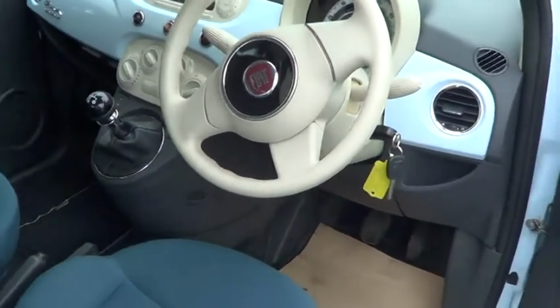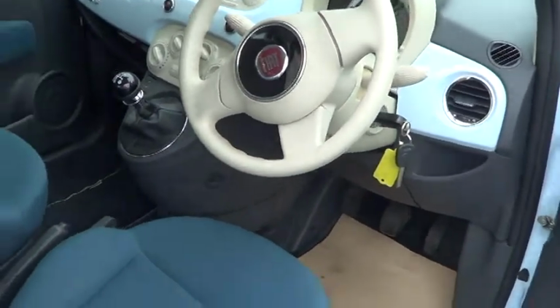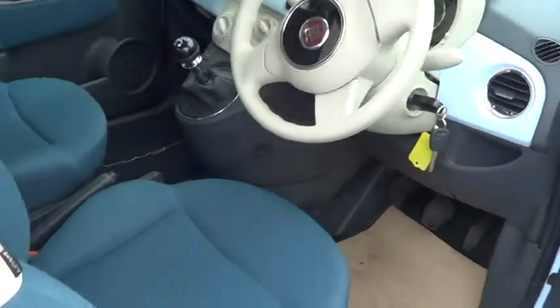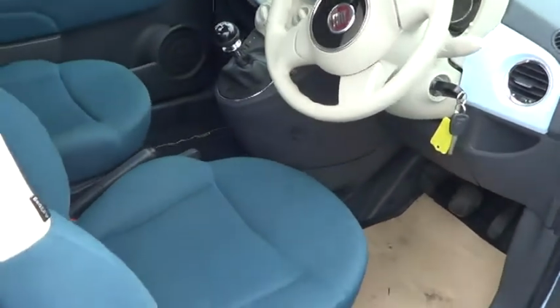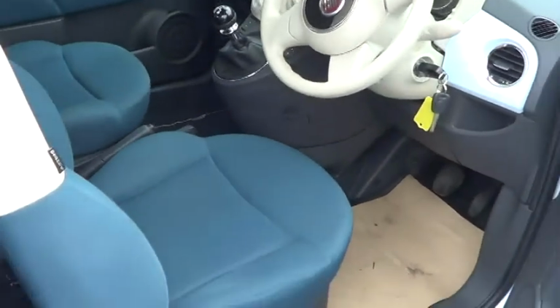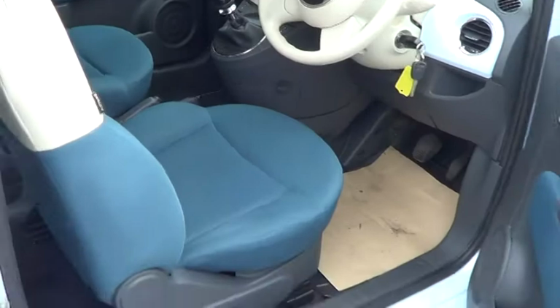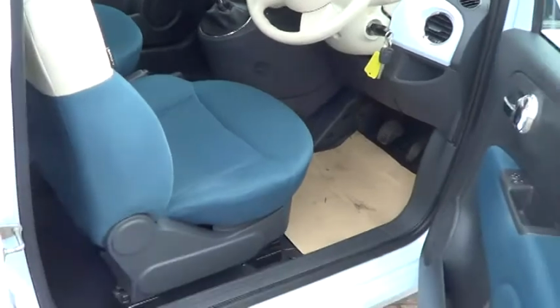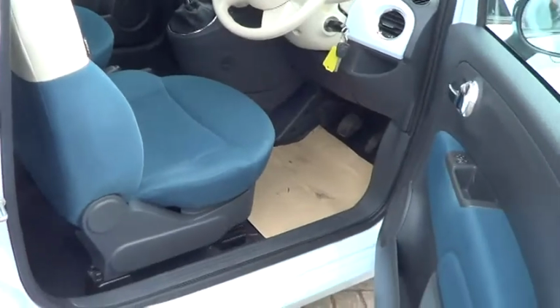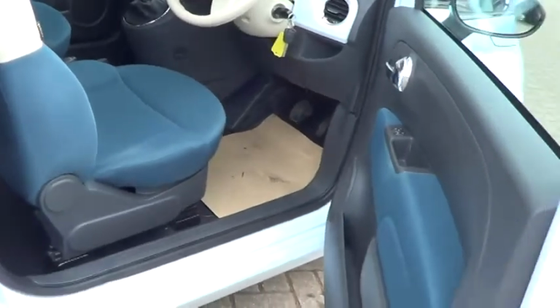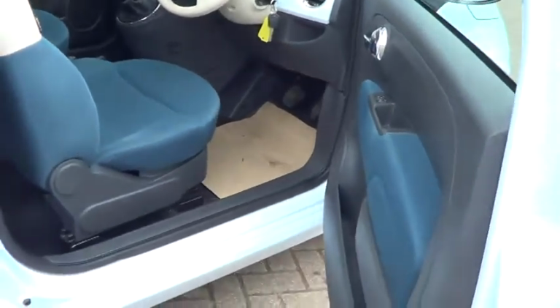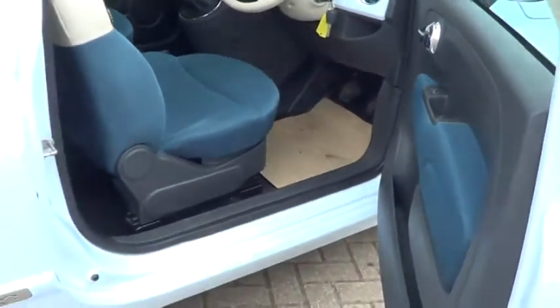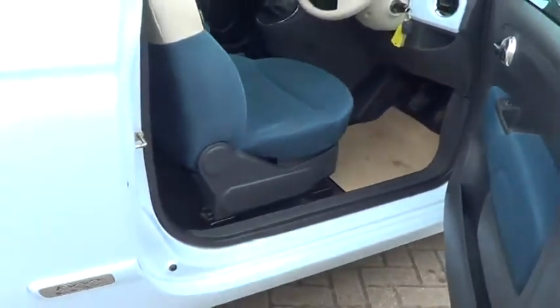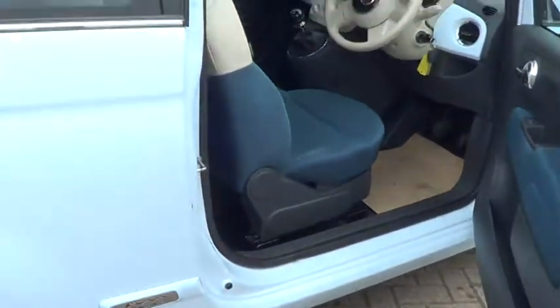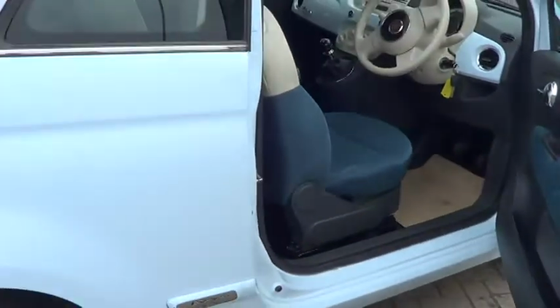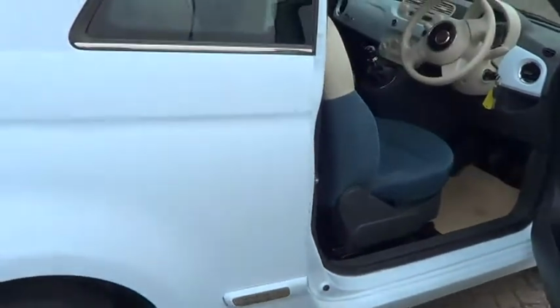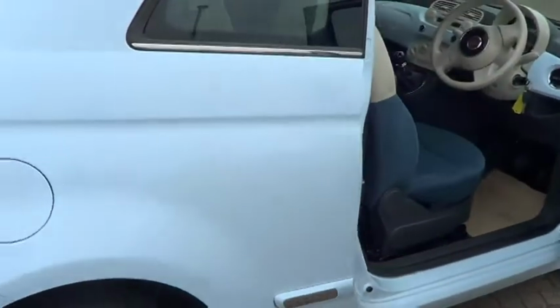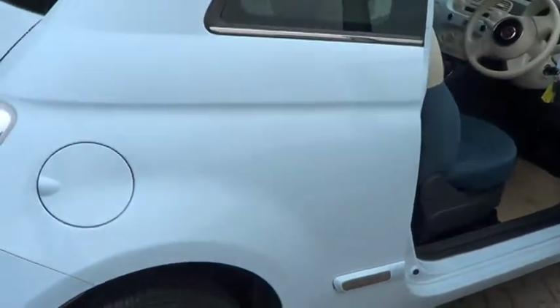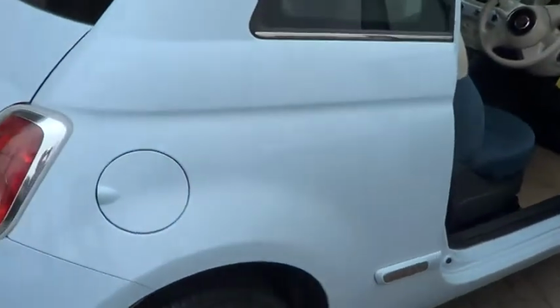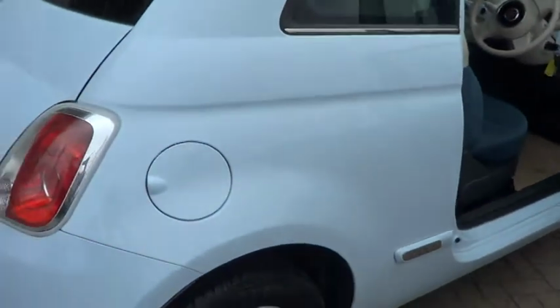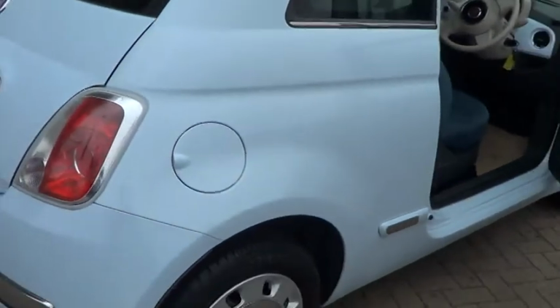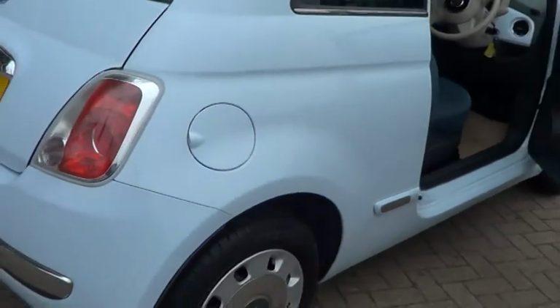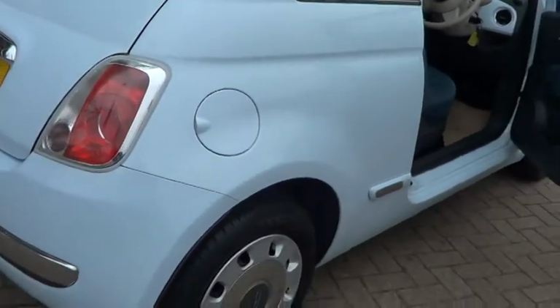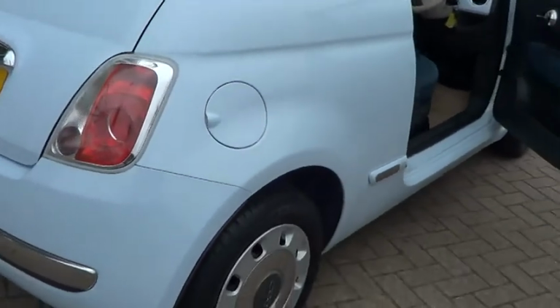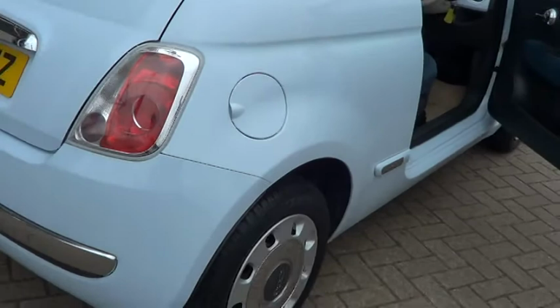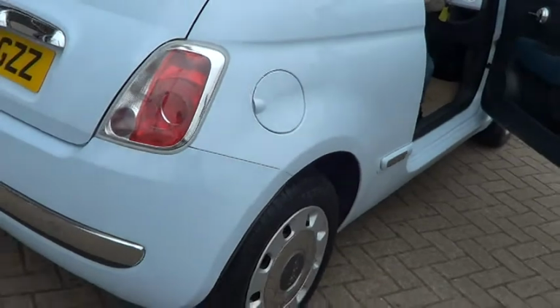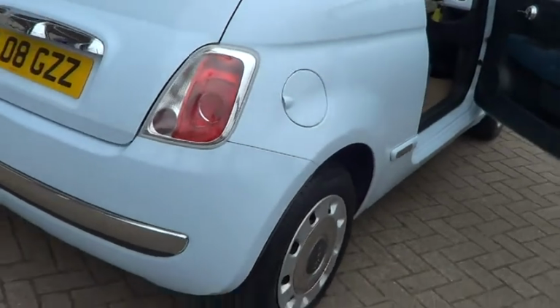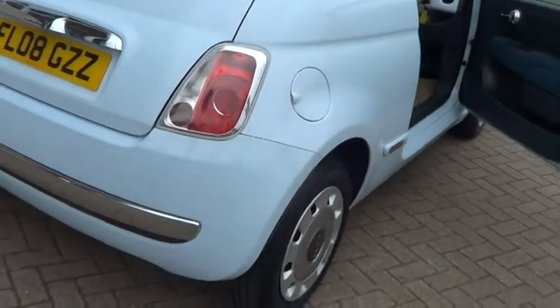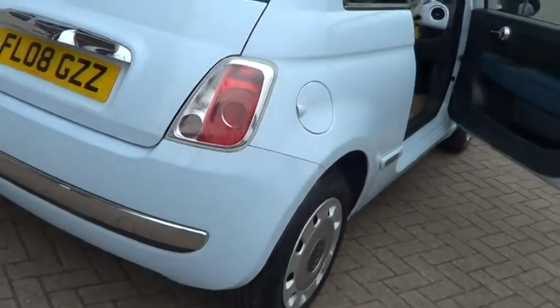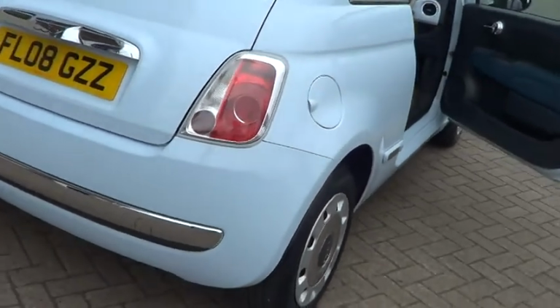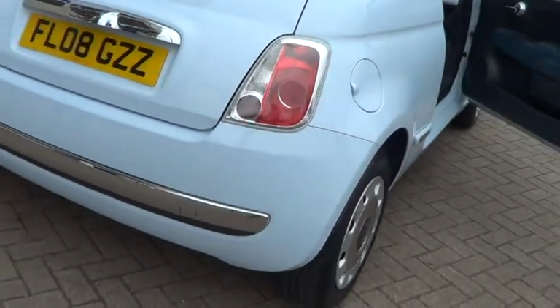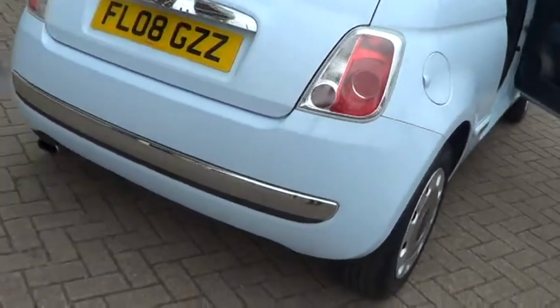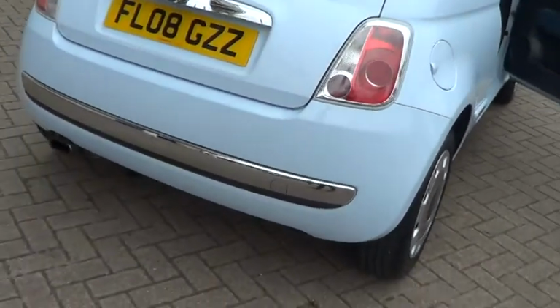Don't forget that all cars at Sturges come with a full thorough inspection and 12 months warranty, which also includes European roadside assistance.